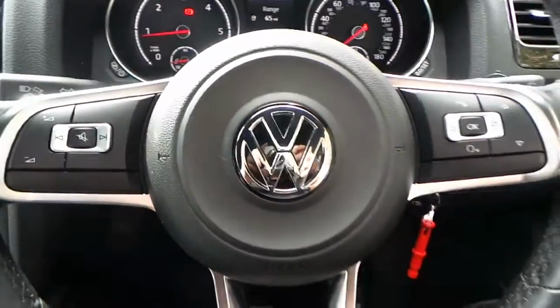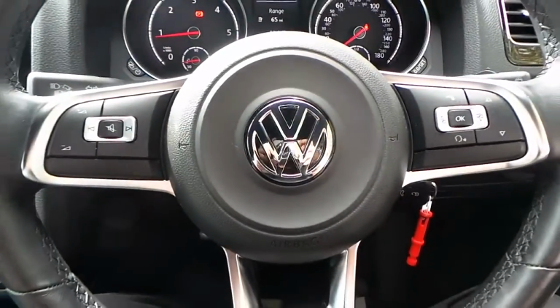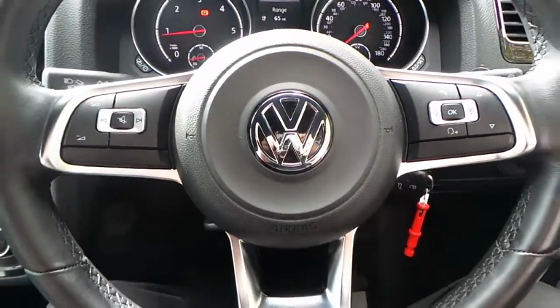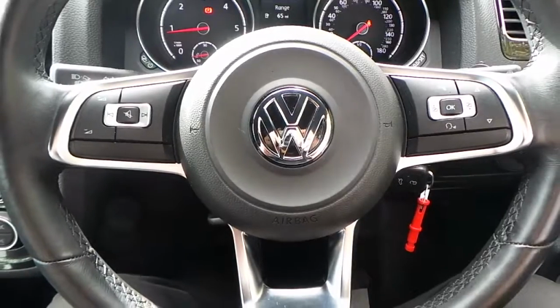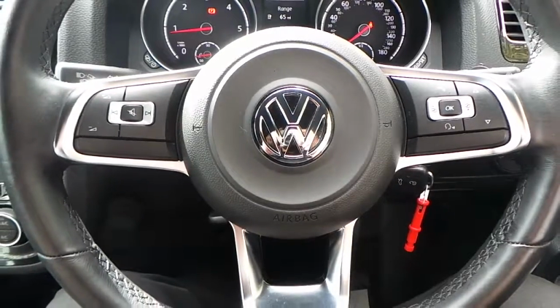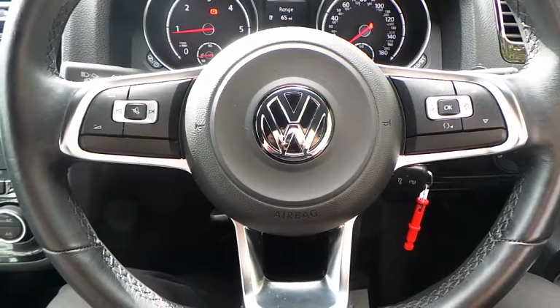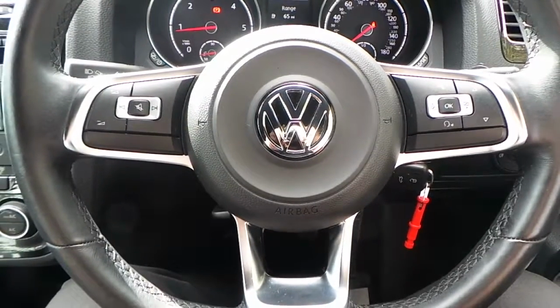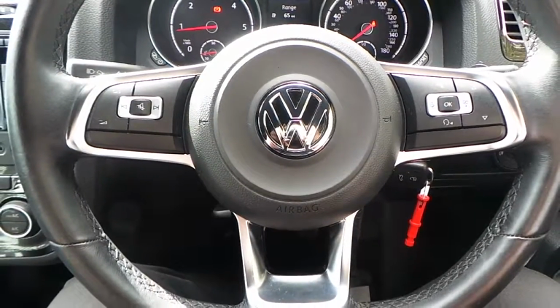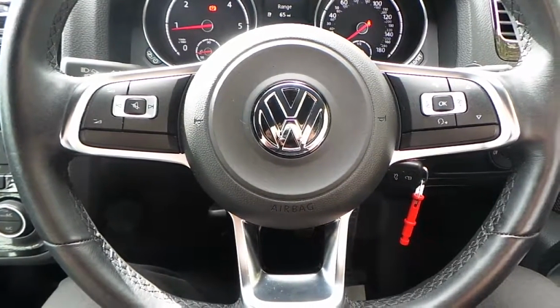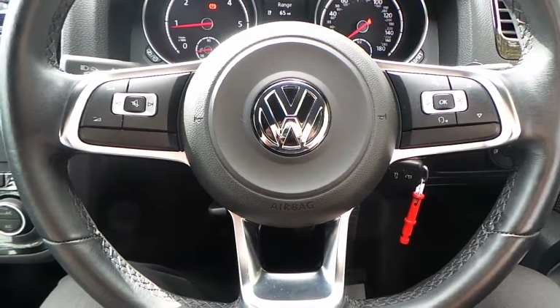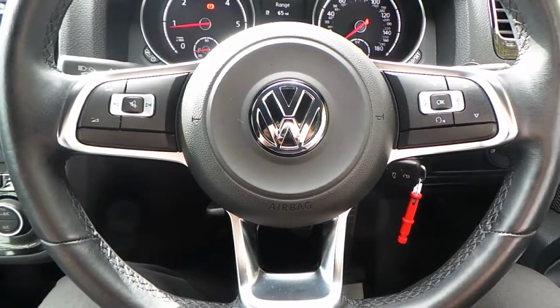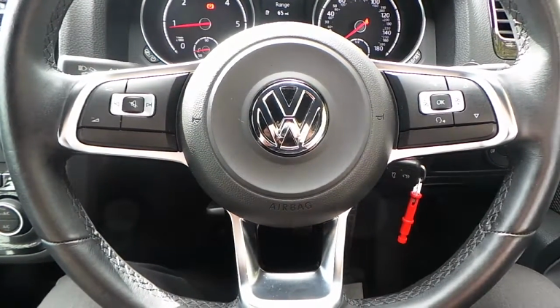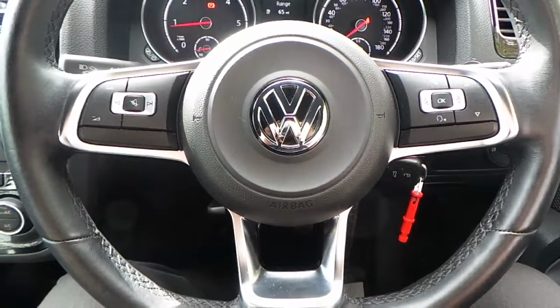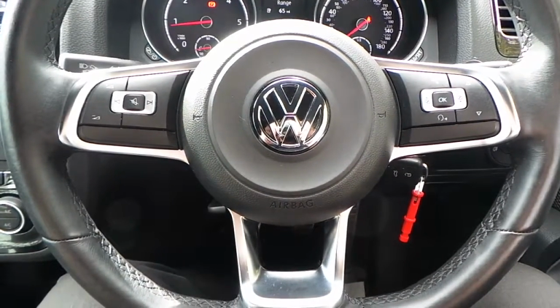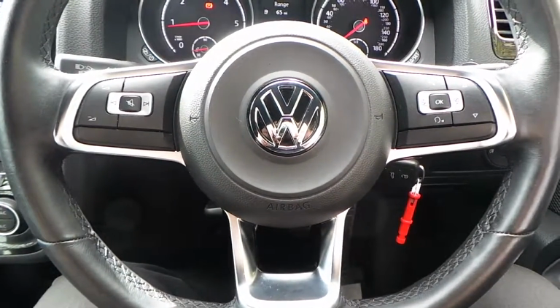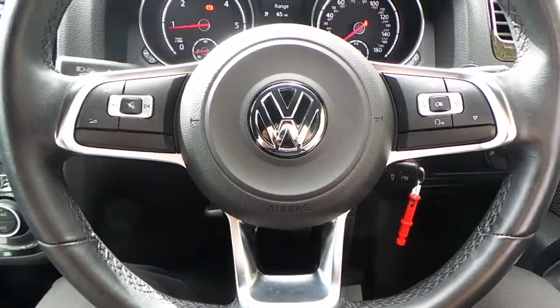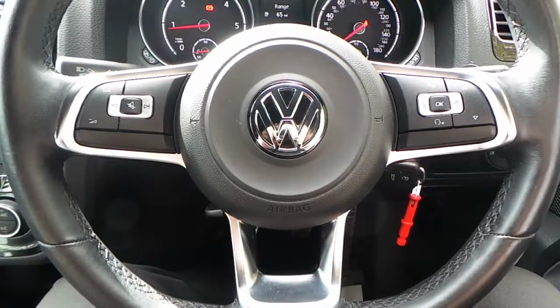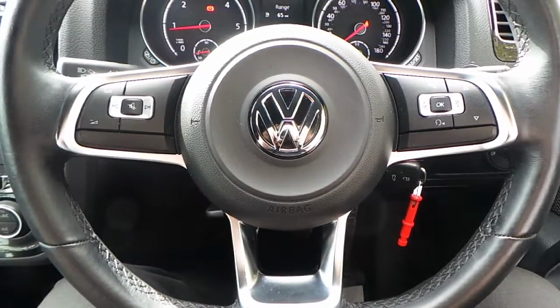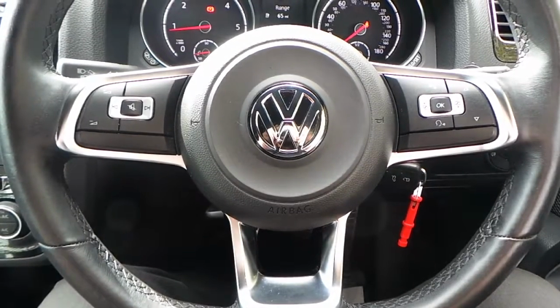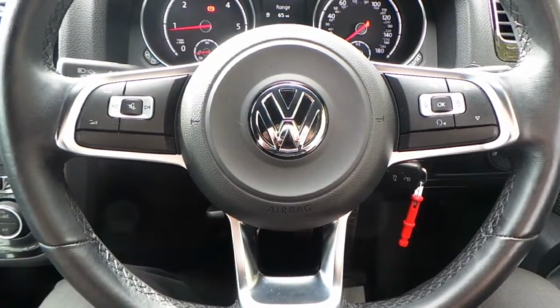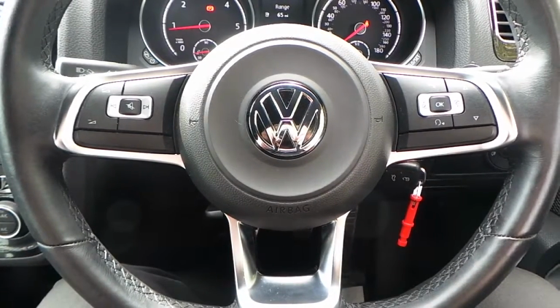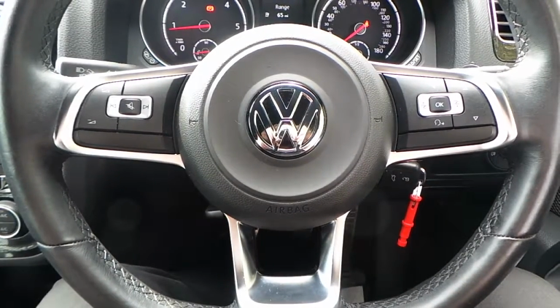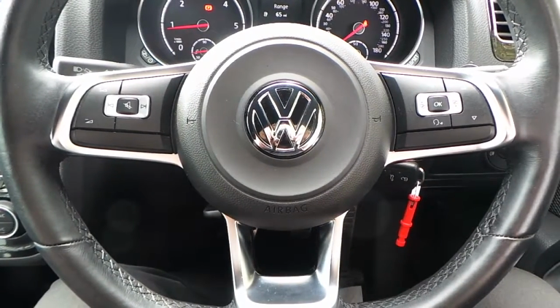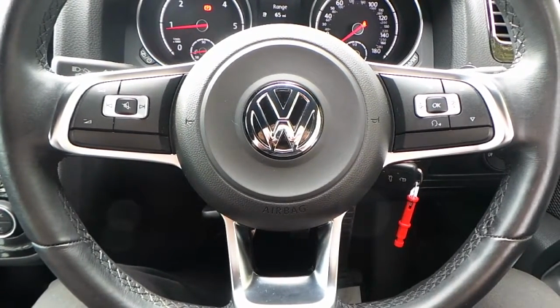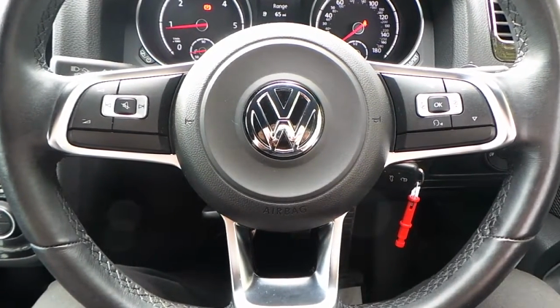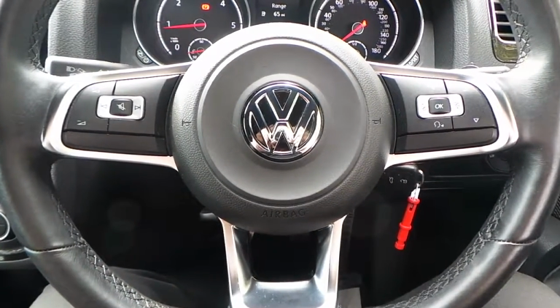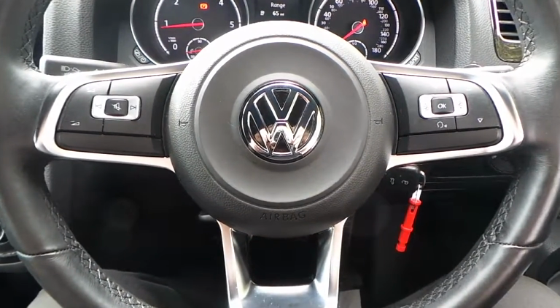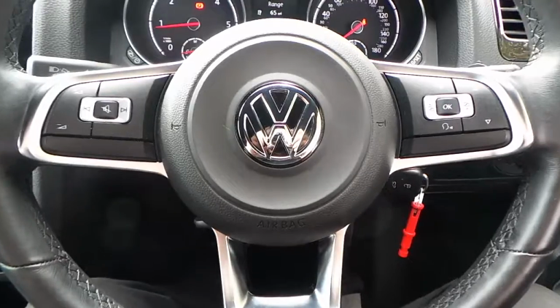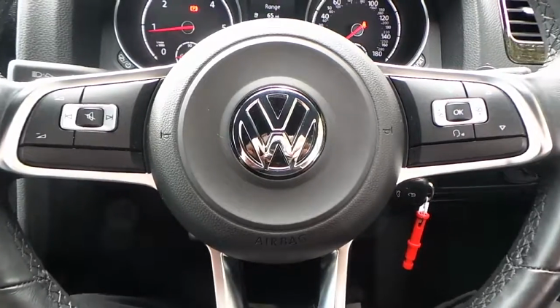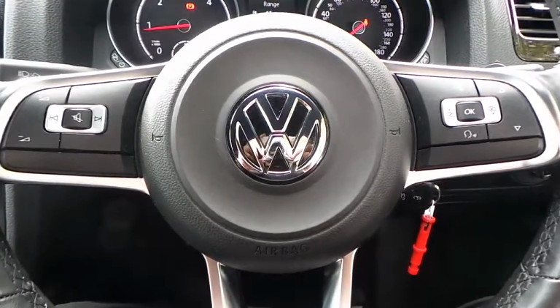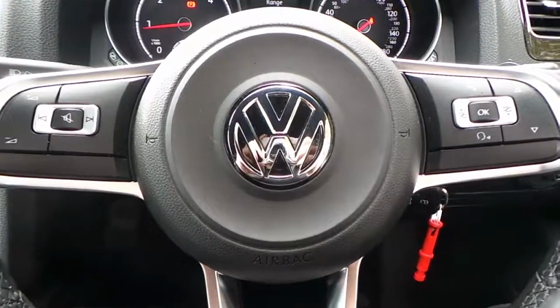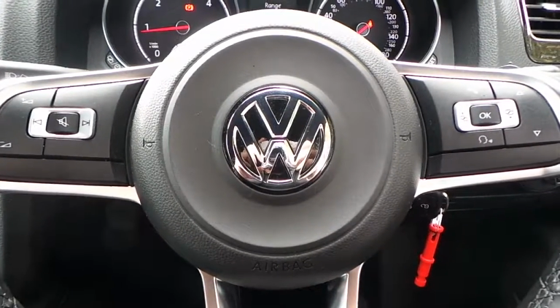If you would like any more information on this VW Sirocco 2 litre TDI finished in white, please contact us here at Pentagon Vauxhall in Manchester. Thank you very much for viewing.